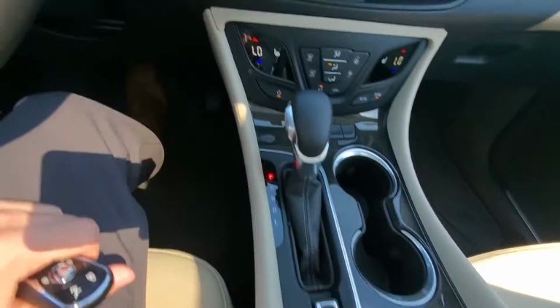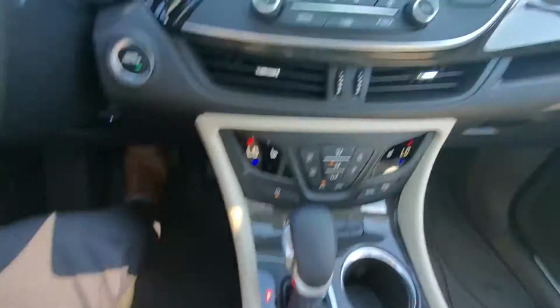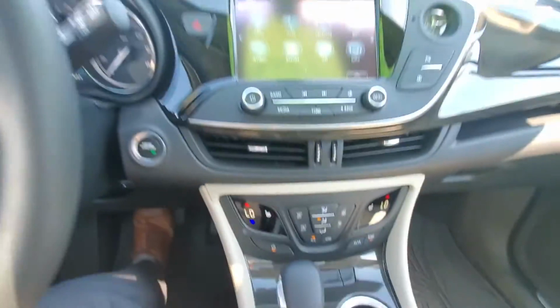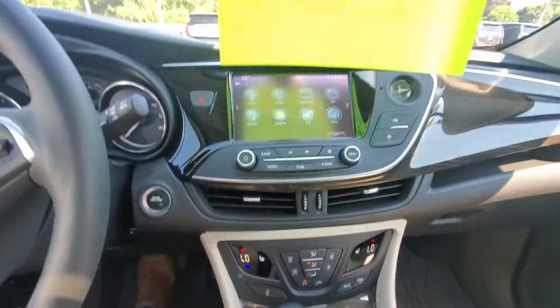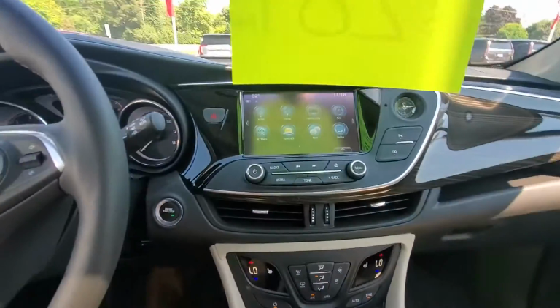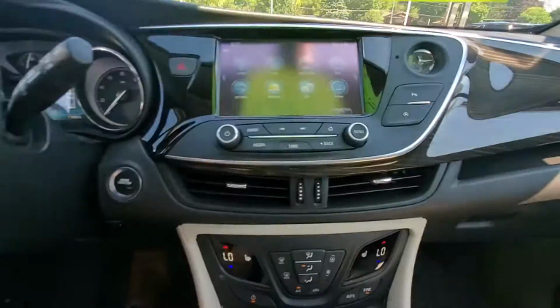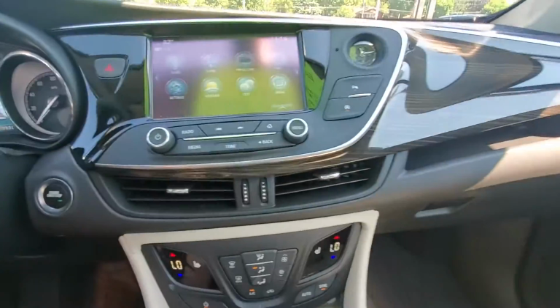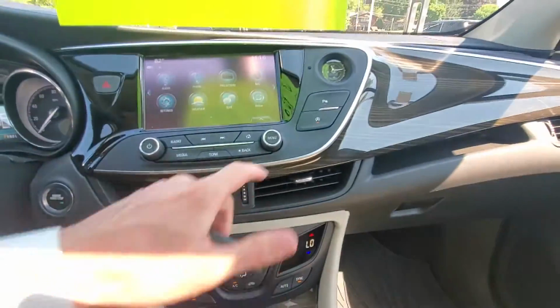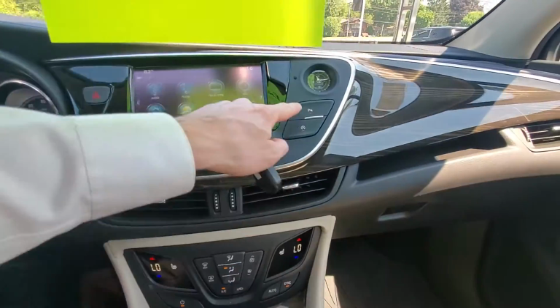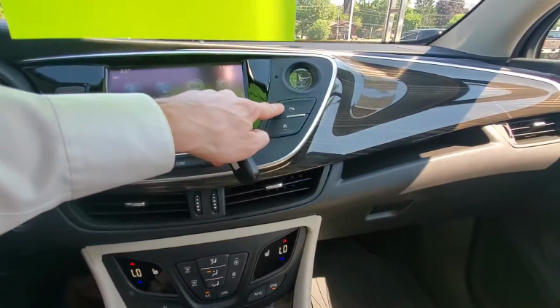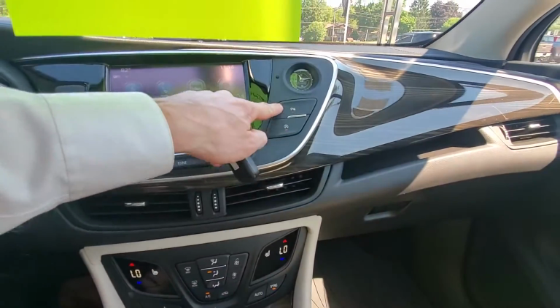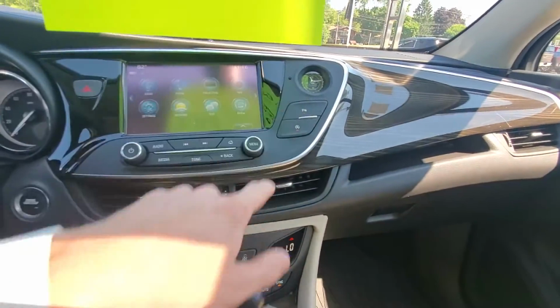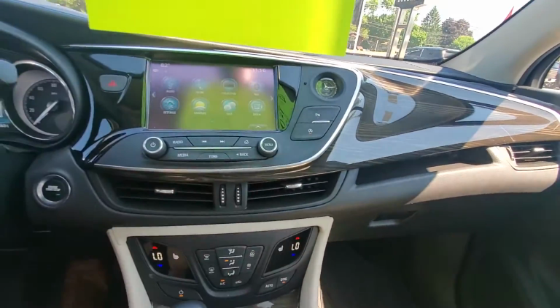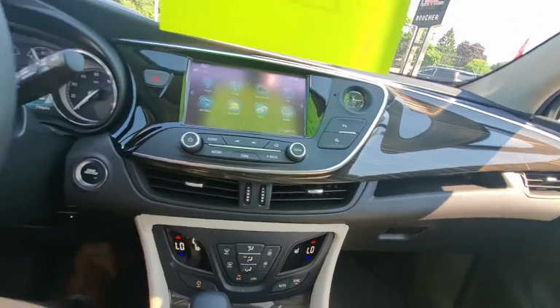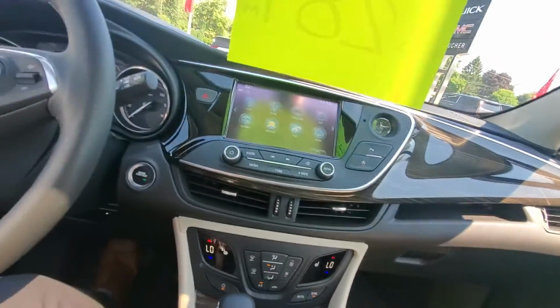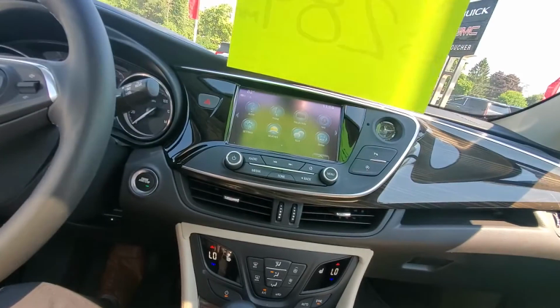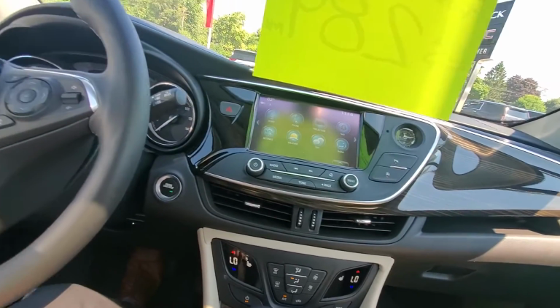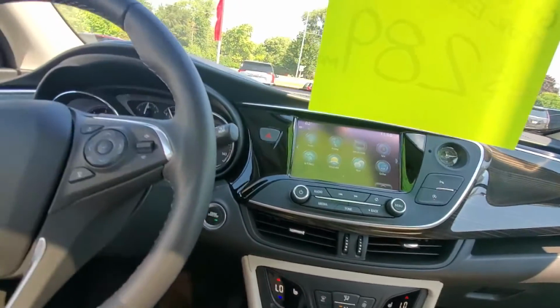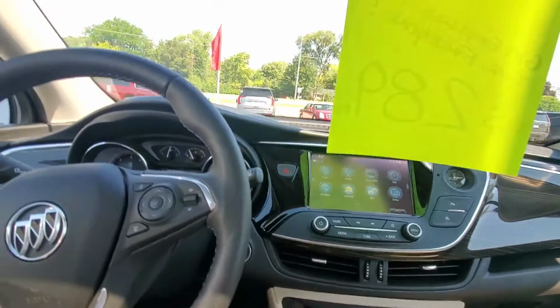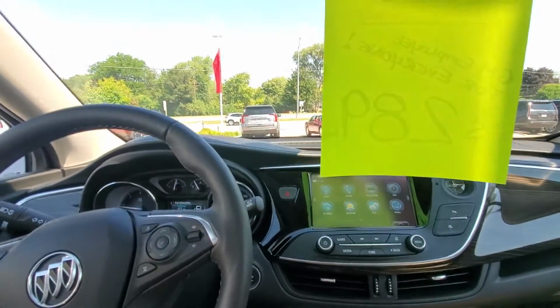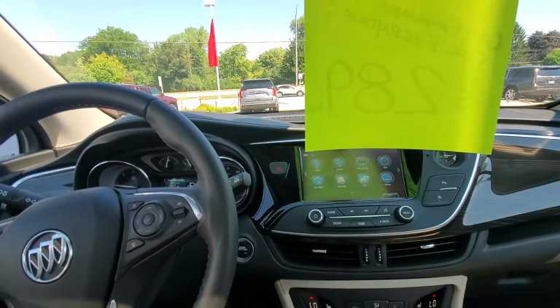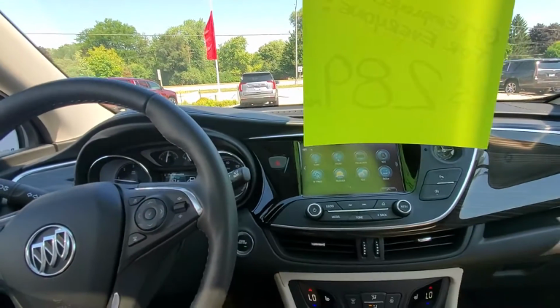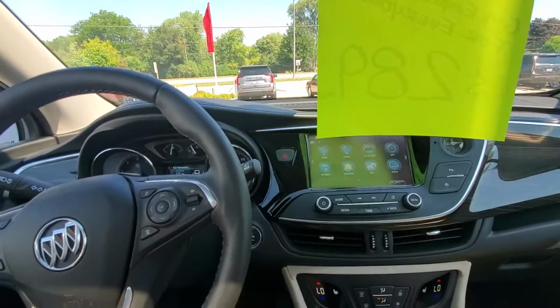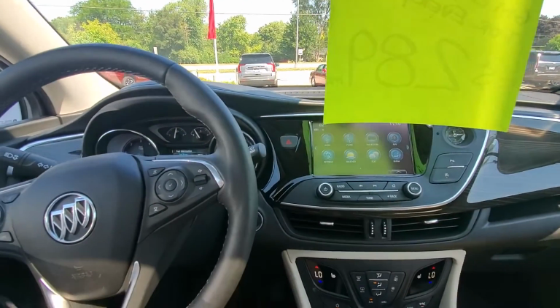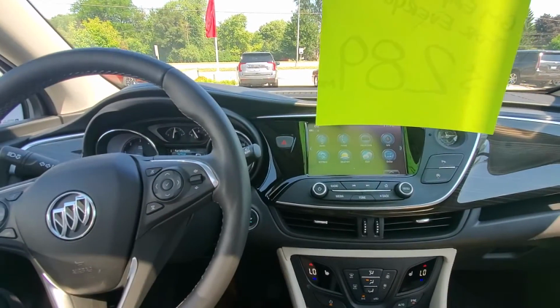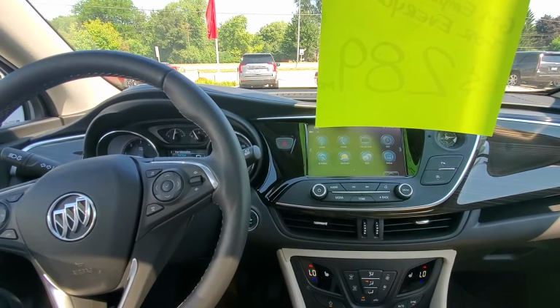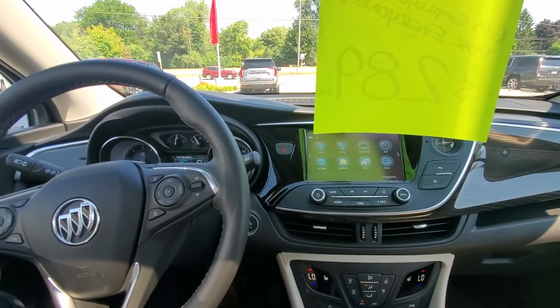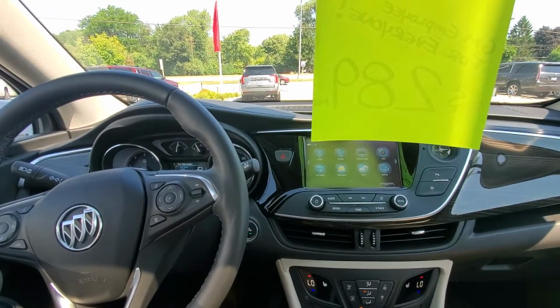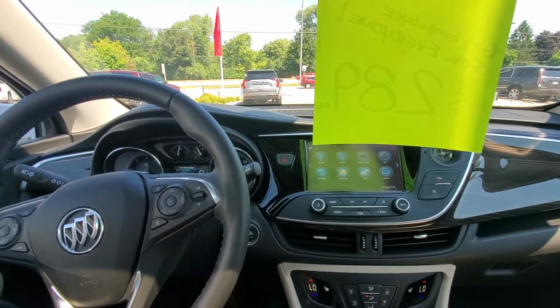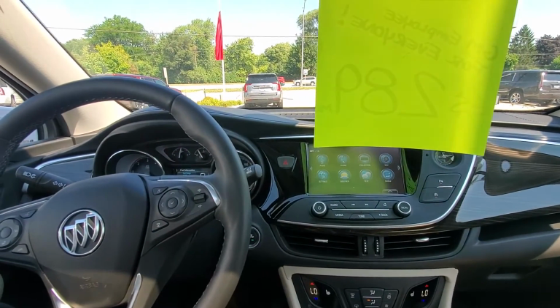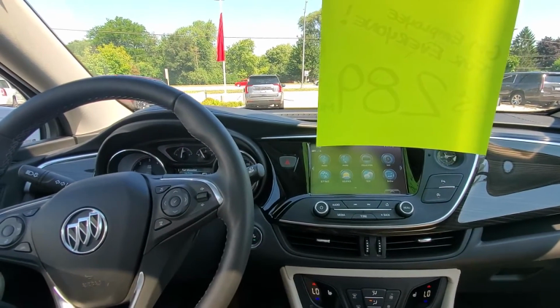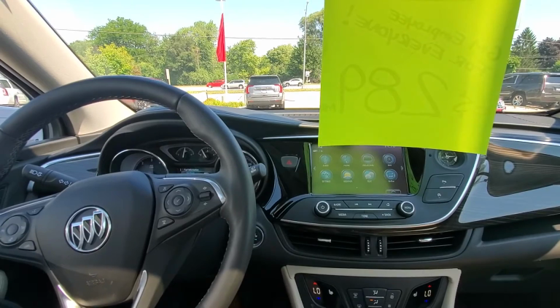We do have some other safety features like parking sensors, heated seats on the vehicle, and much, much more.